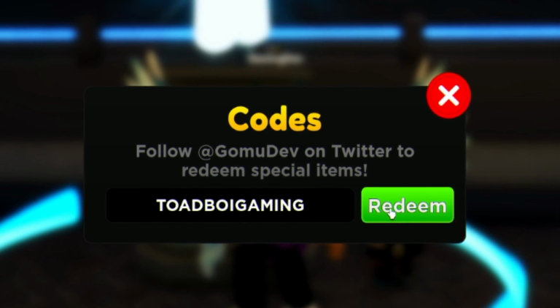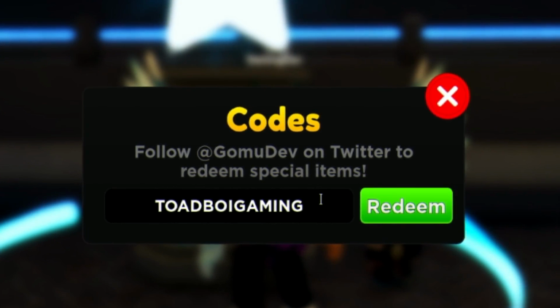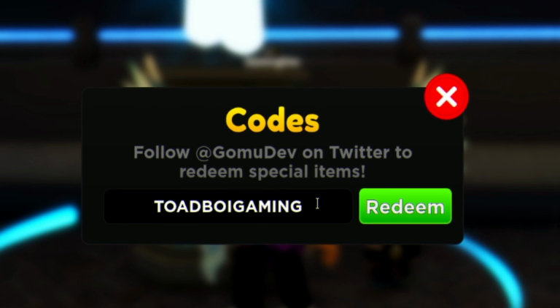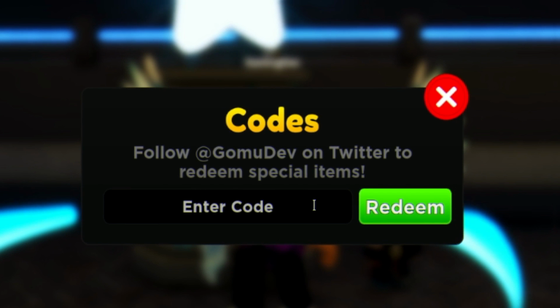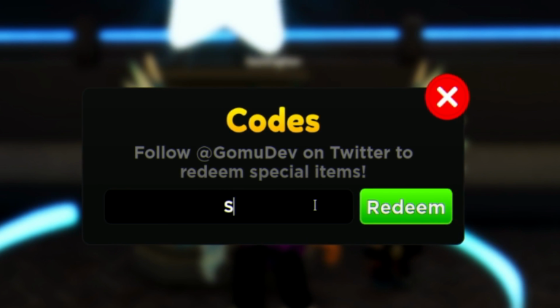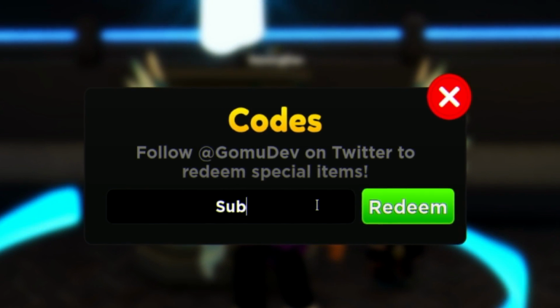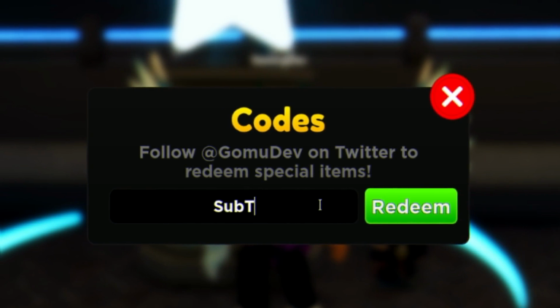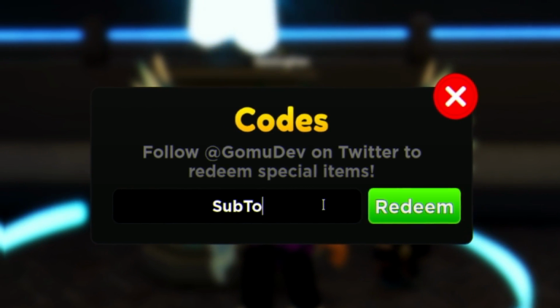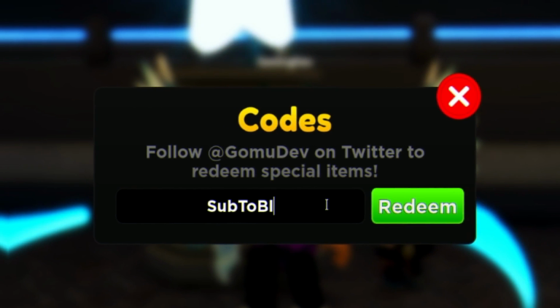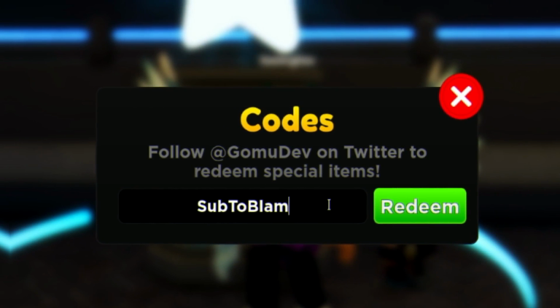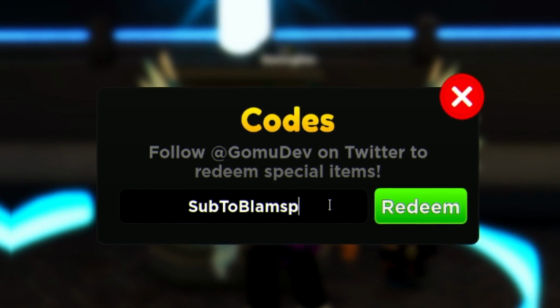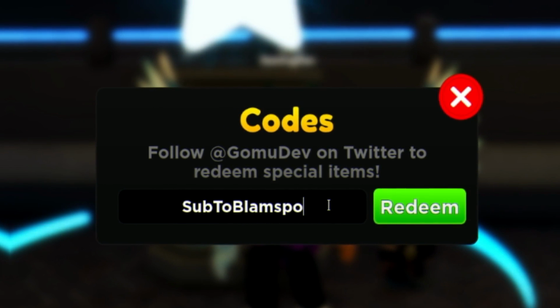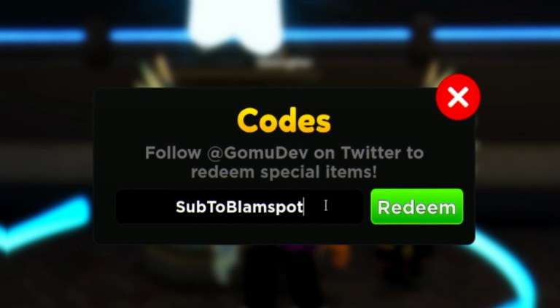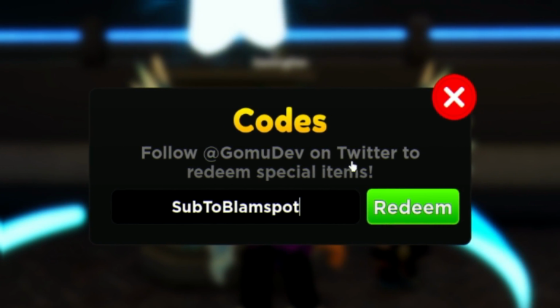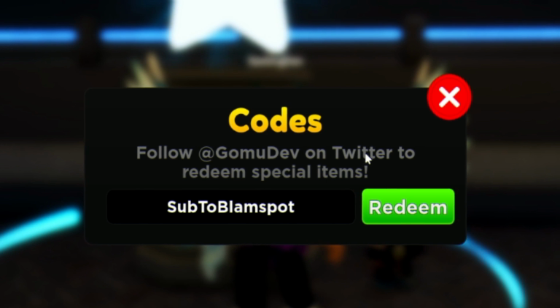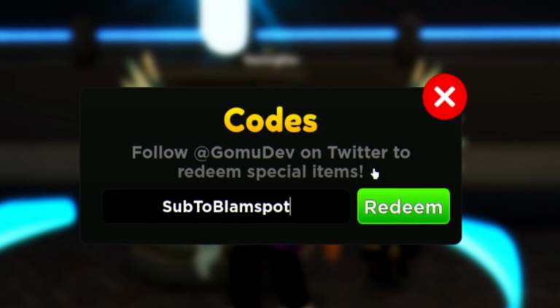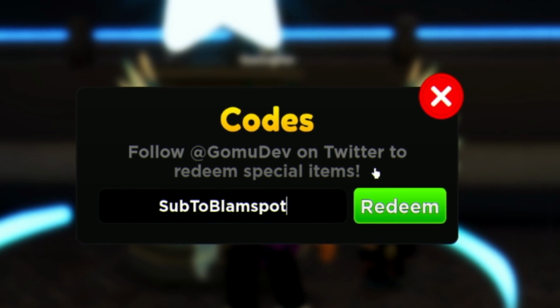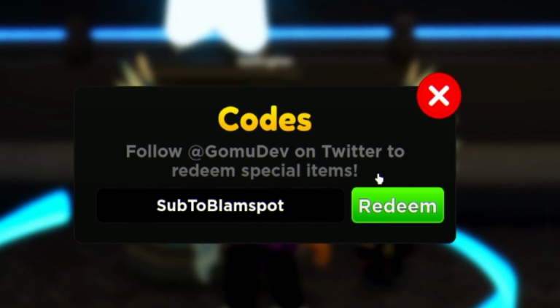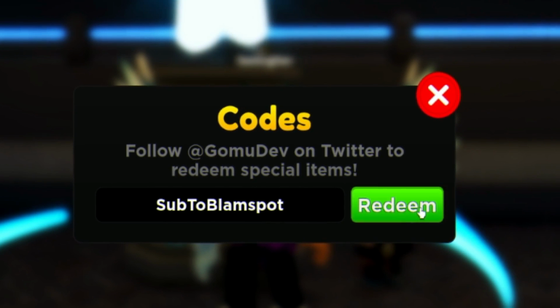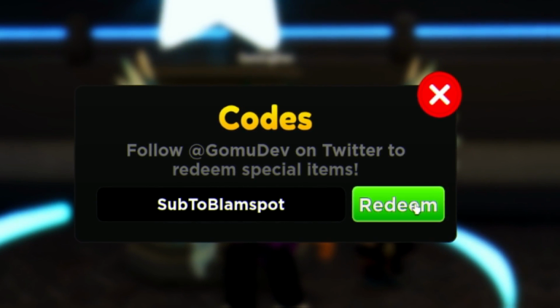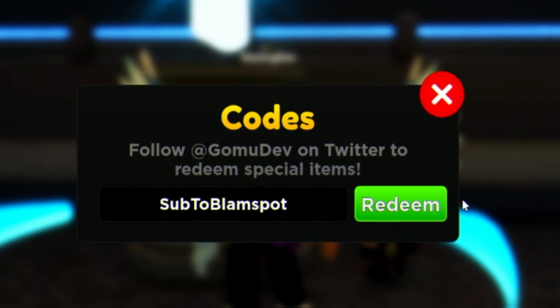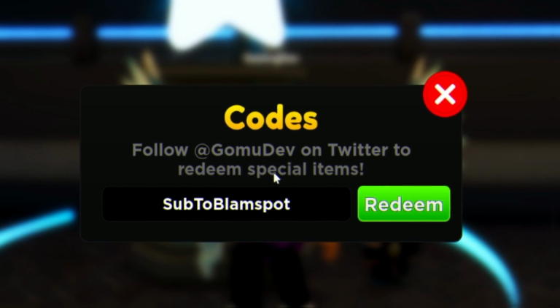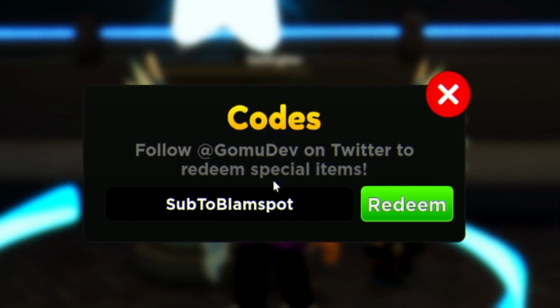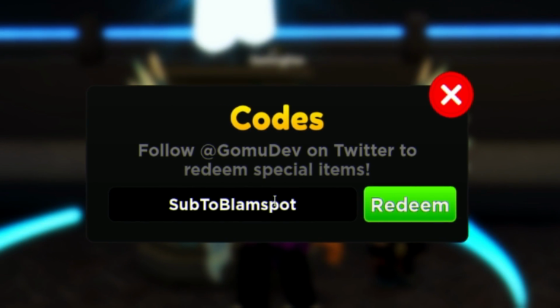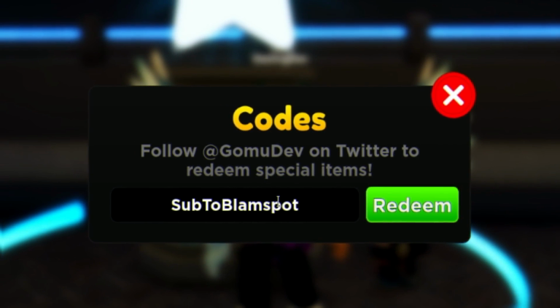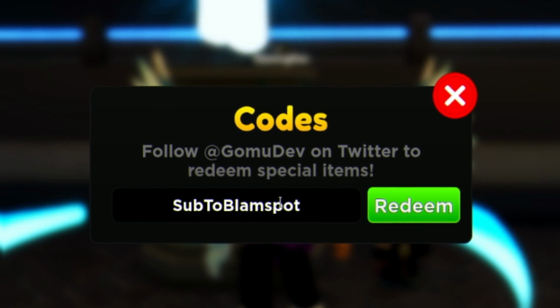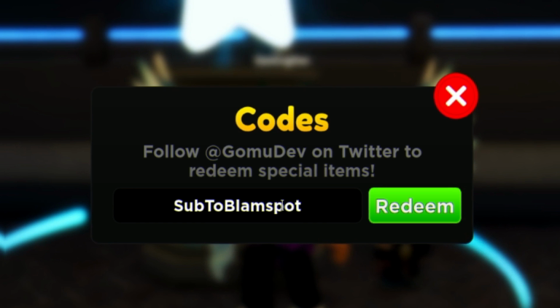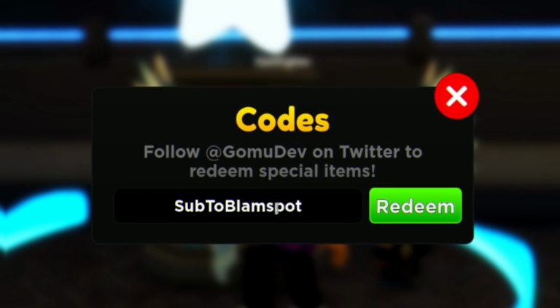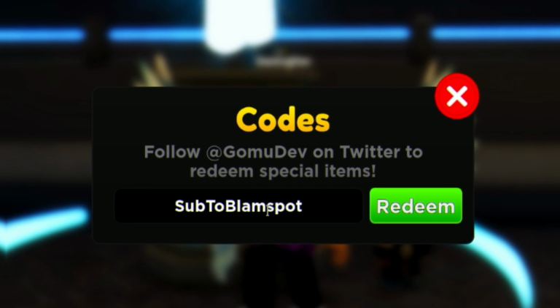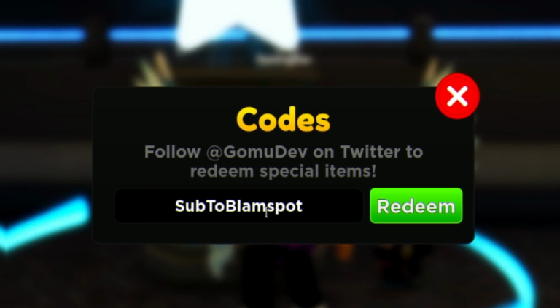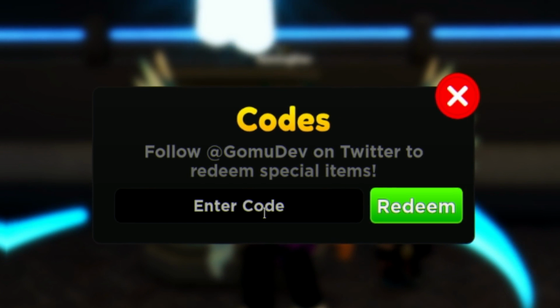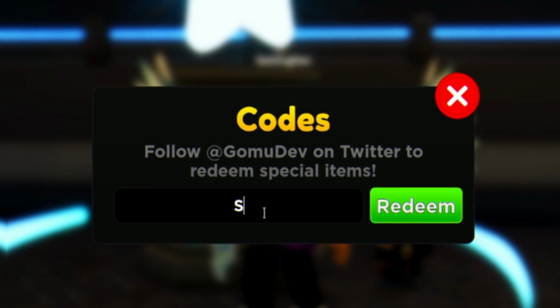Next, redeem the code SUB TO BLAM SPOT. That one gives you another summon ticket.